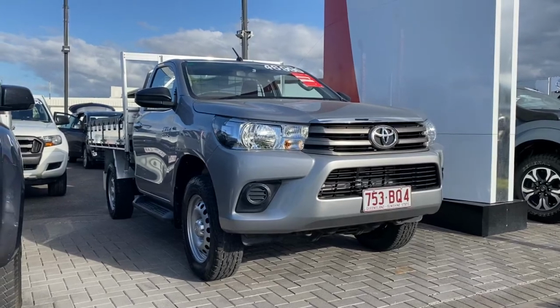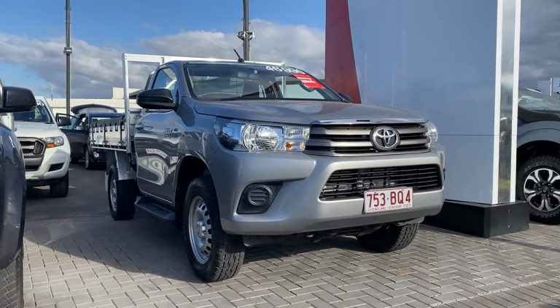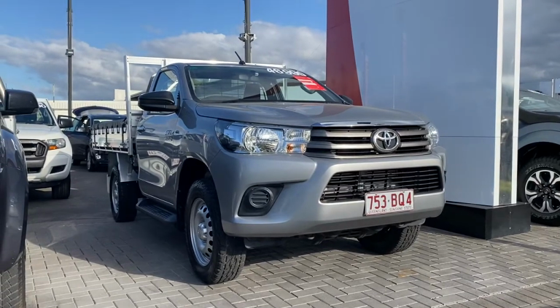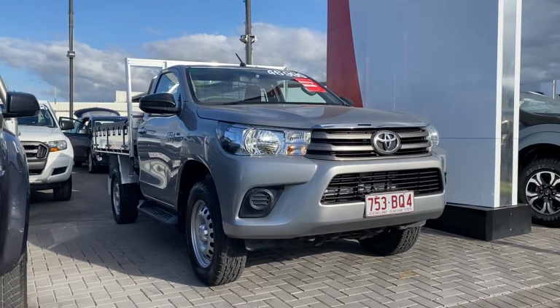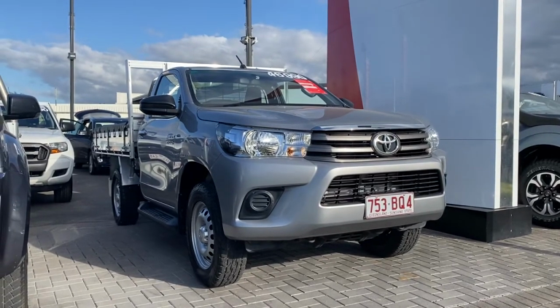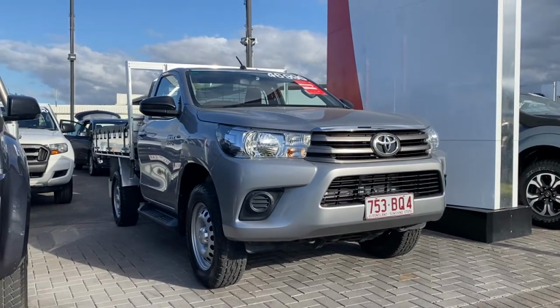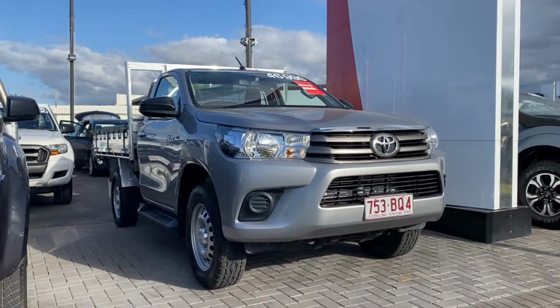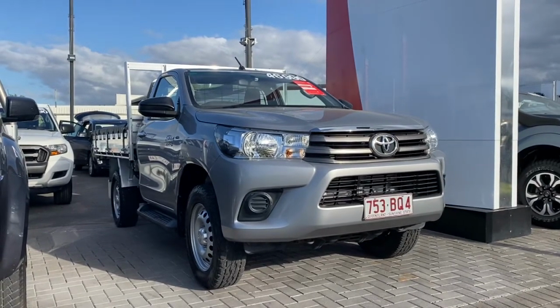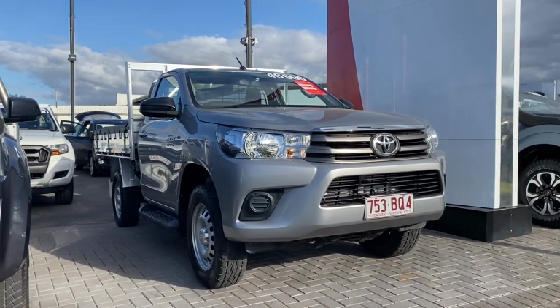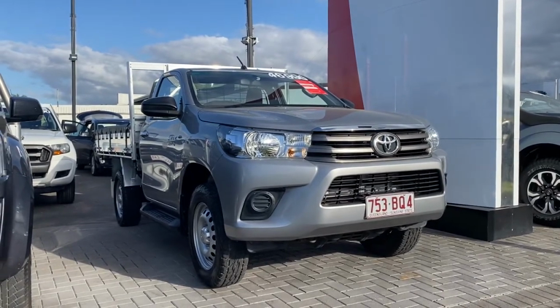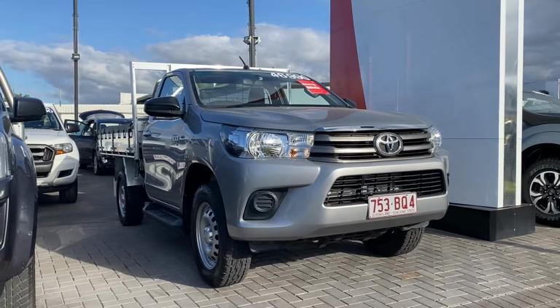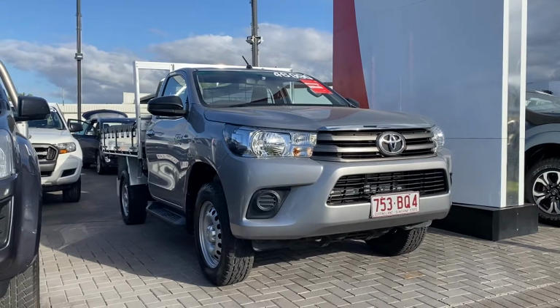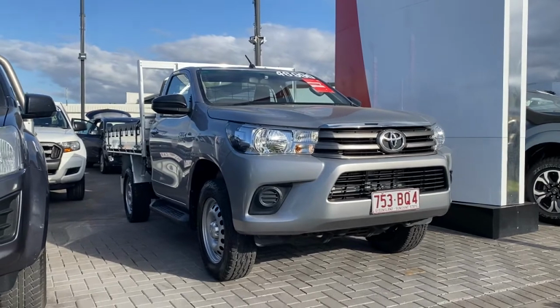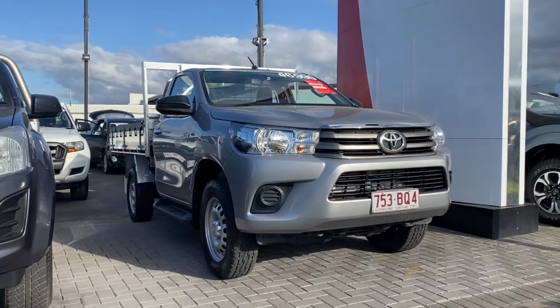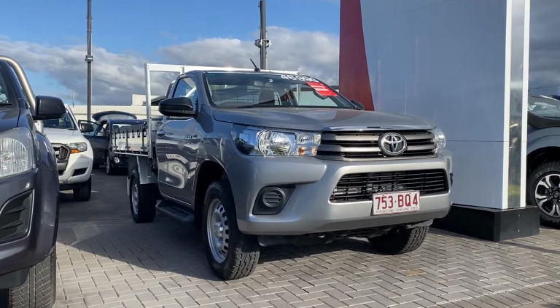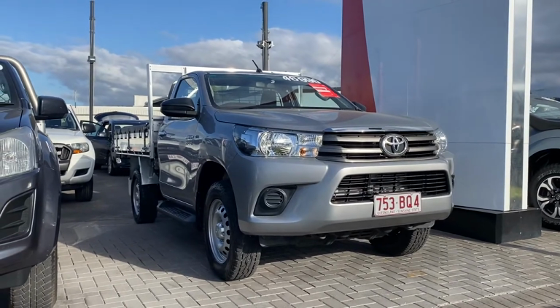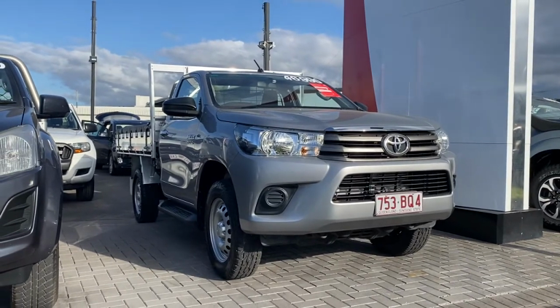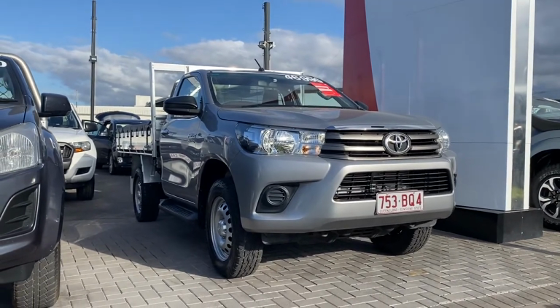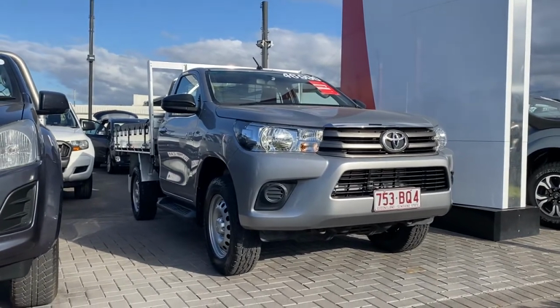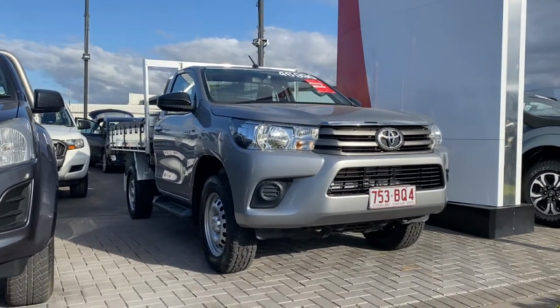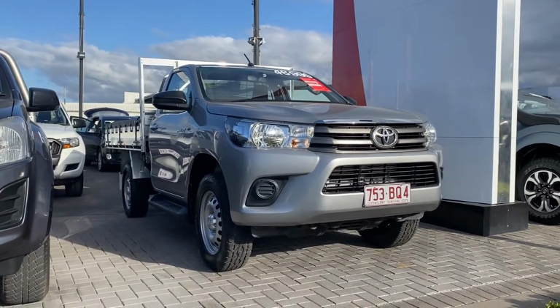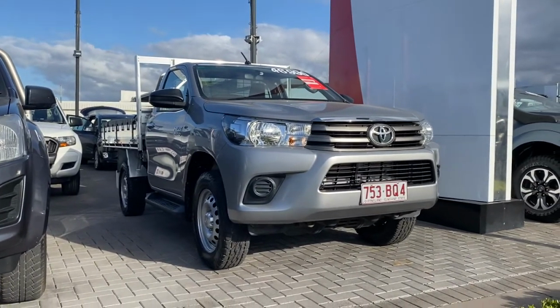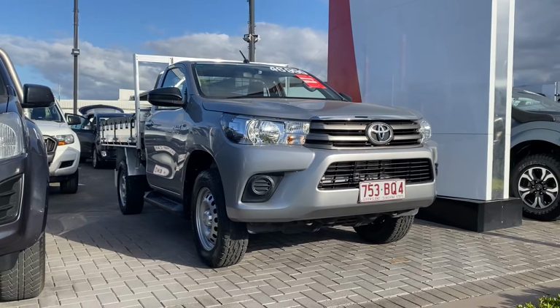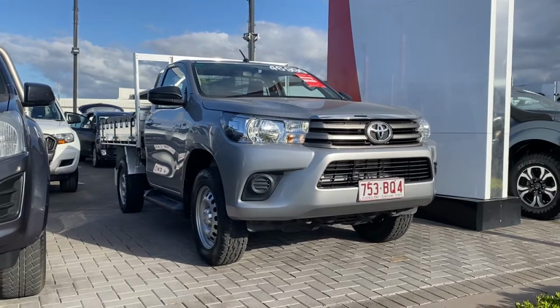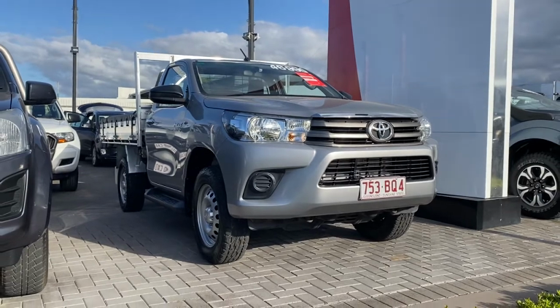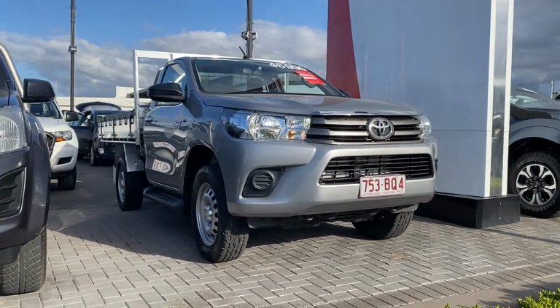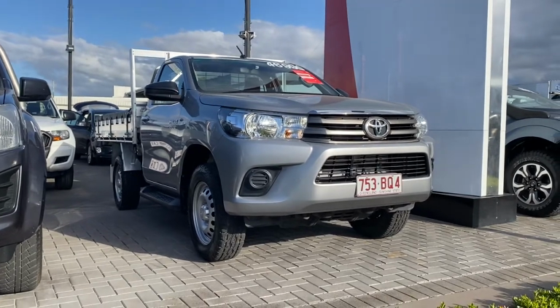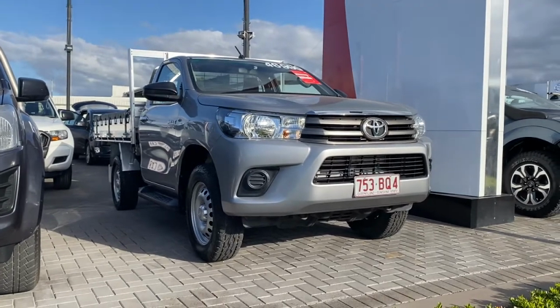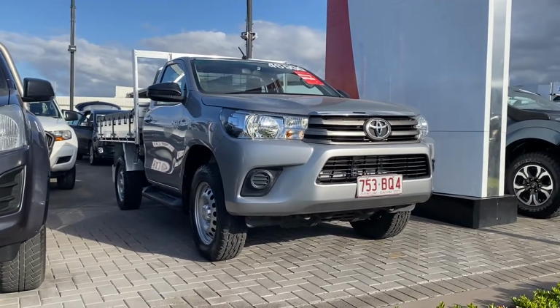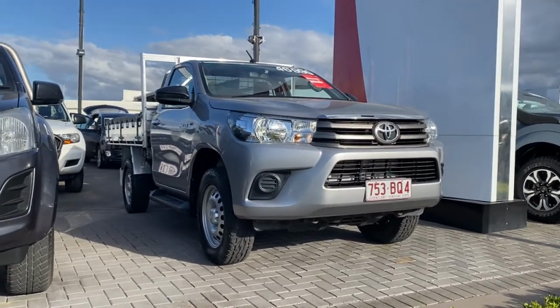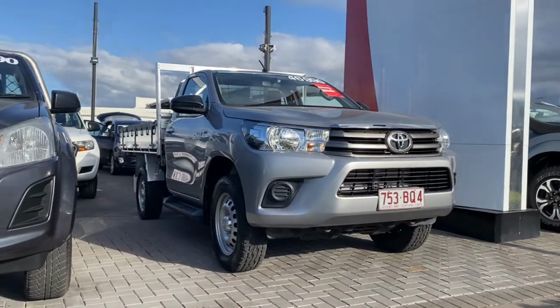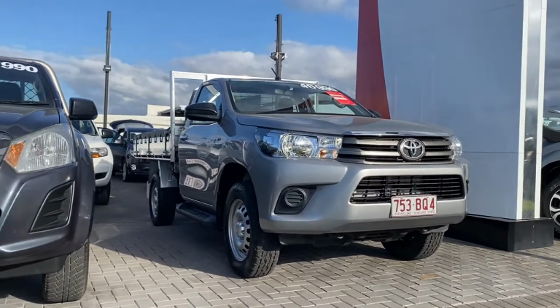Good afternoon, welcome to your virtual tour on the Toyota Hilux single cab ute tipper. Now this virtual tour, I'll be going through all the interior and exterior of this car, pointing out any scuff marks or any marks that needs to be known at first point of sale.